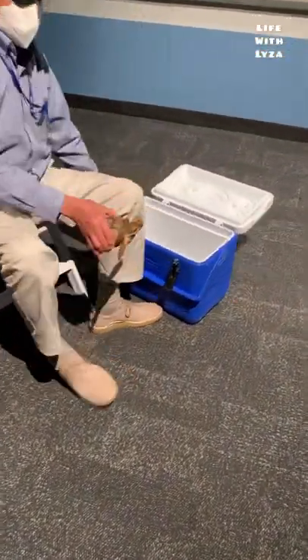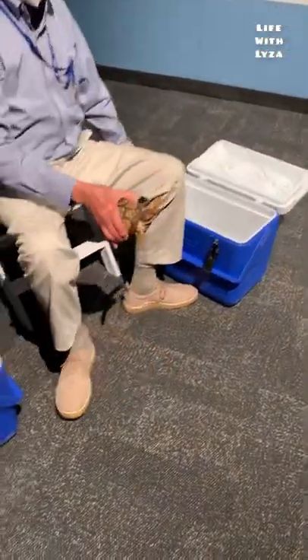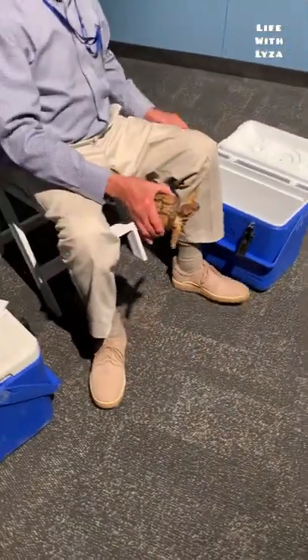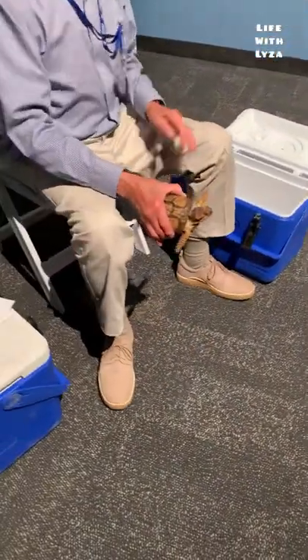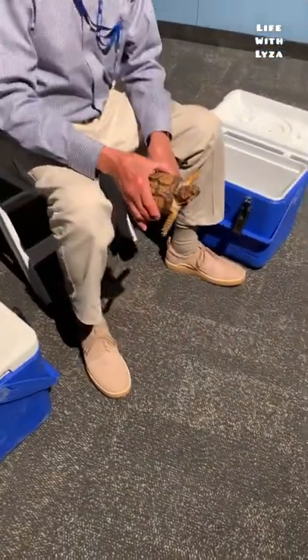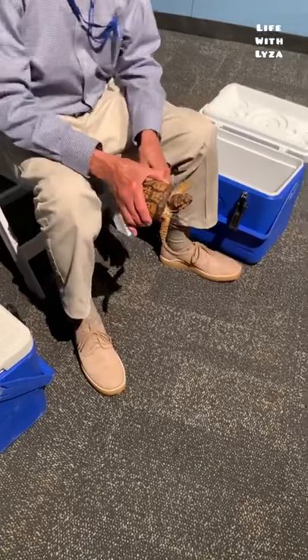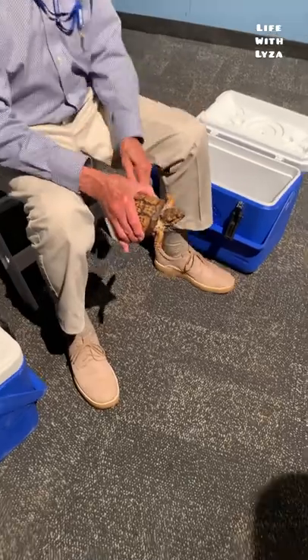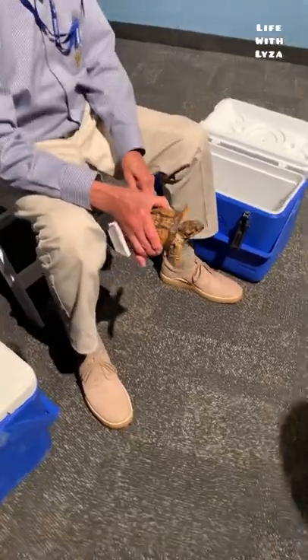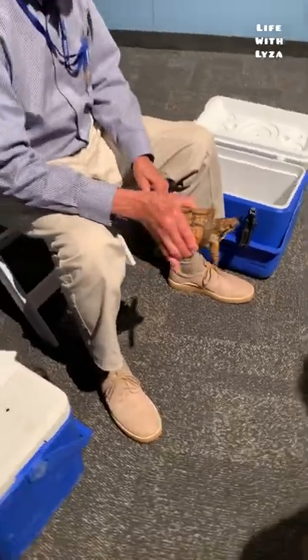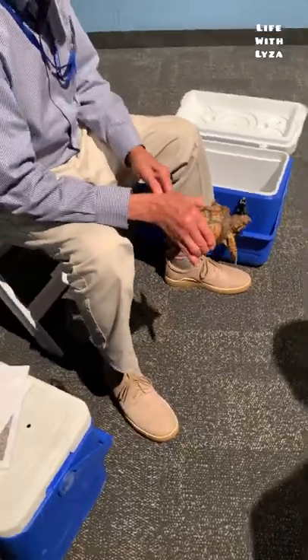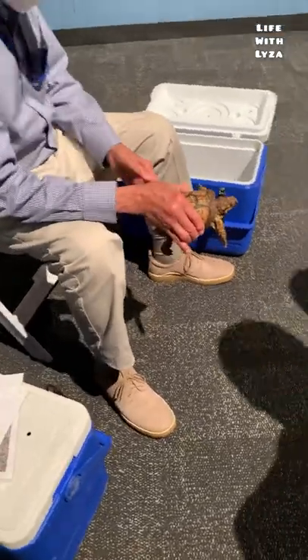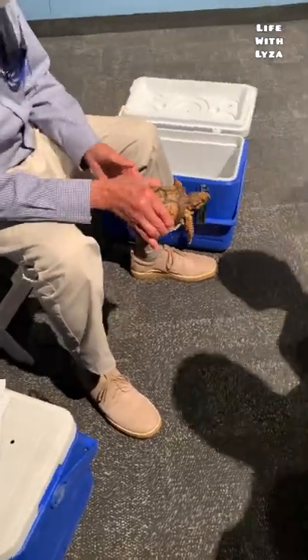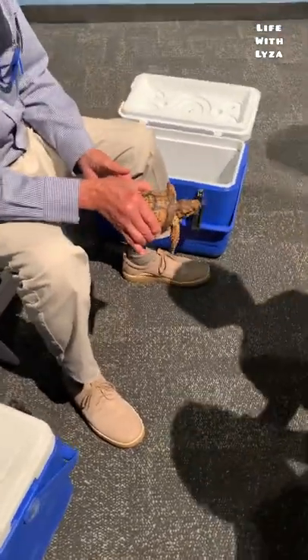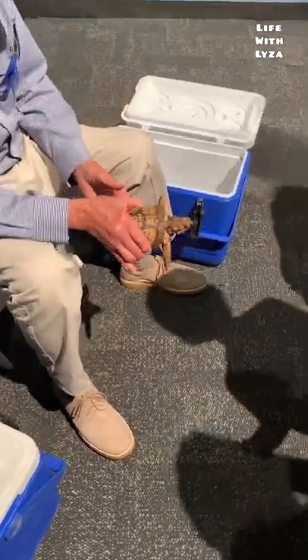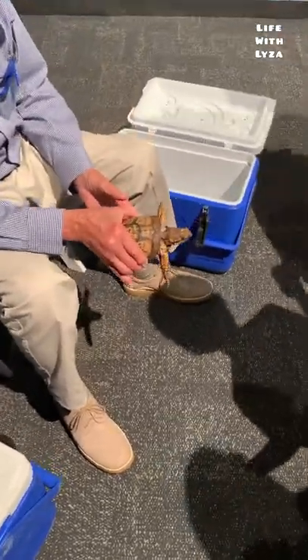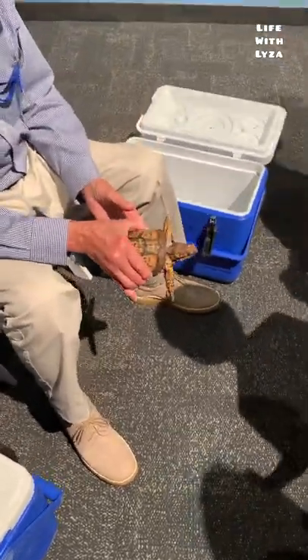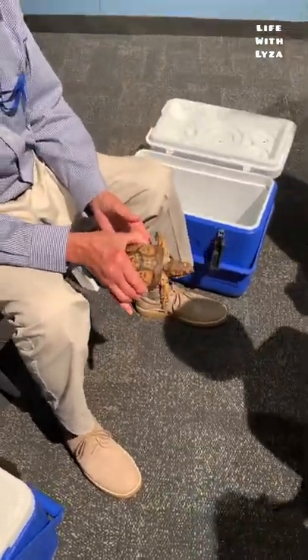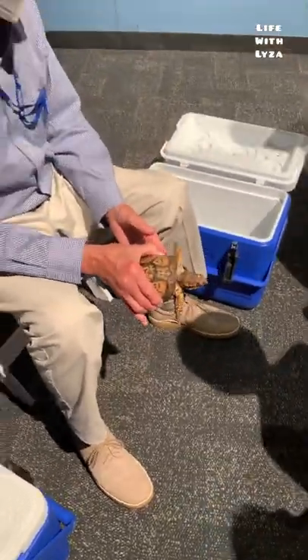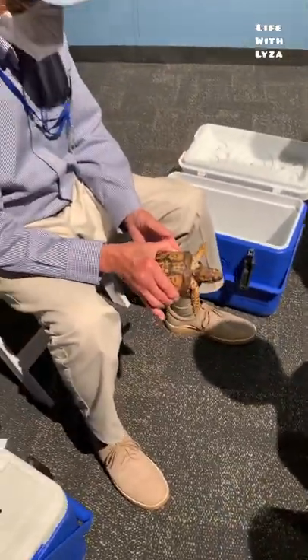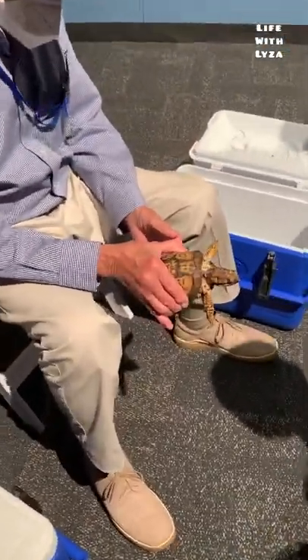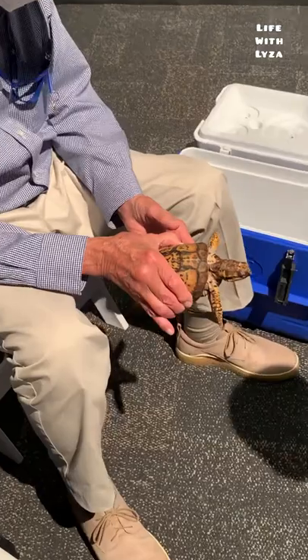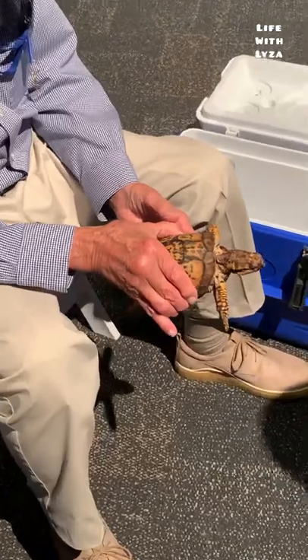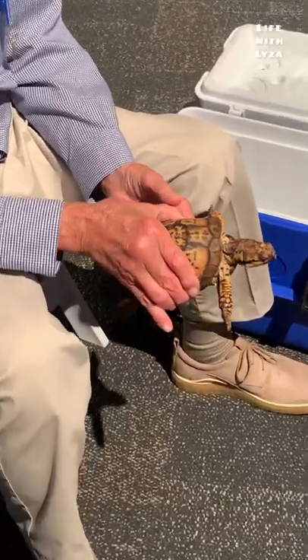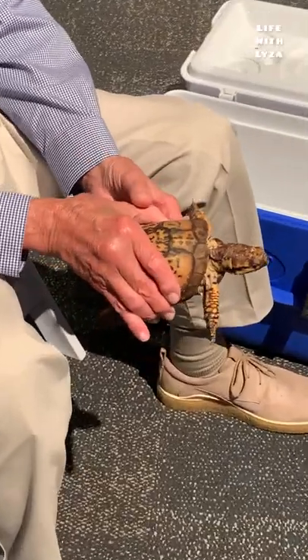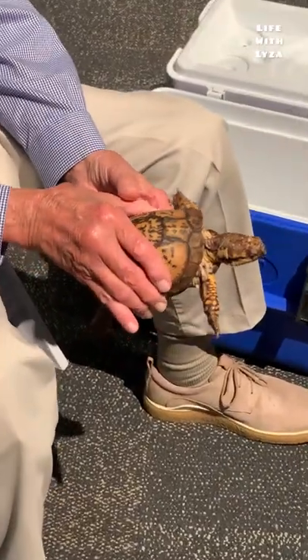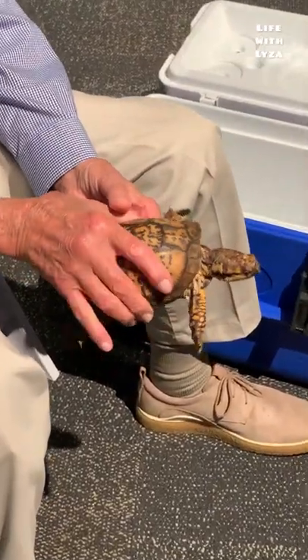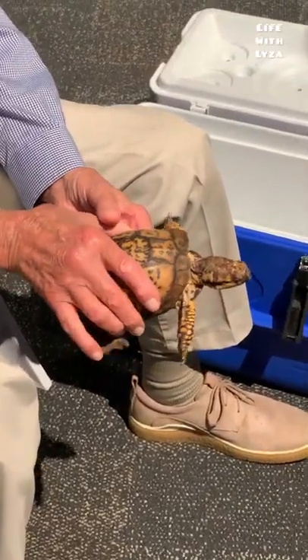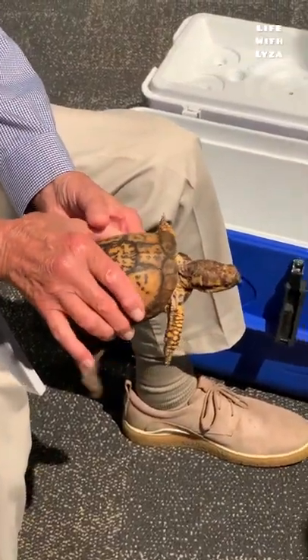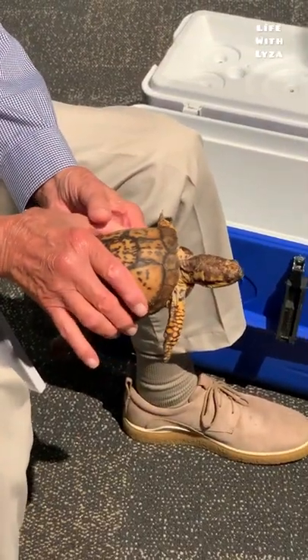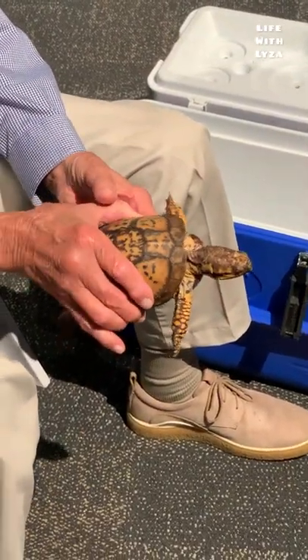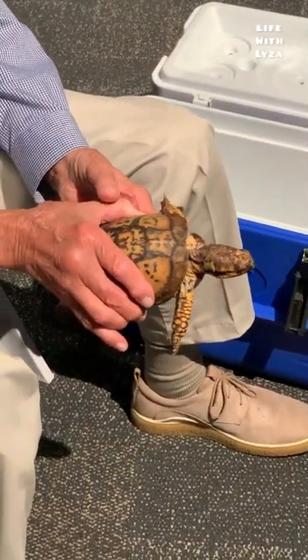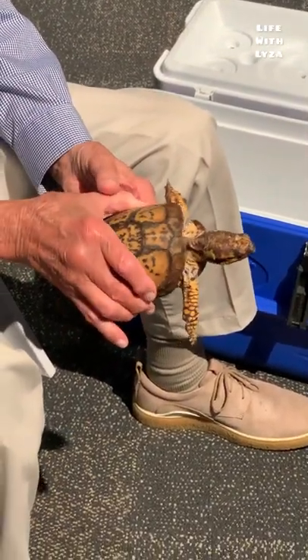This is Shelby, looking at the royal turtle. Shelby is a box turtle over 50 years old. She's an old one.